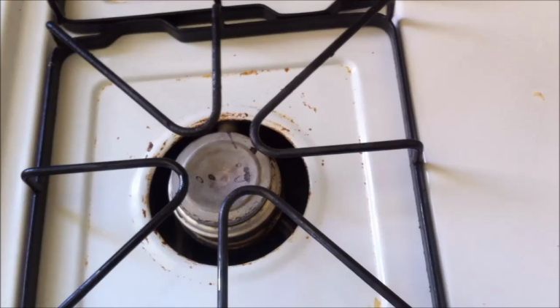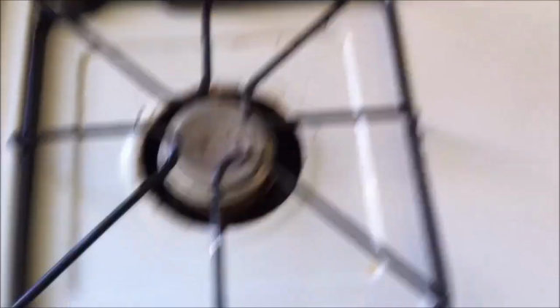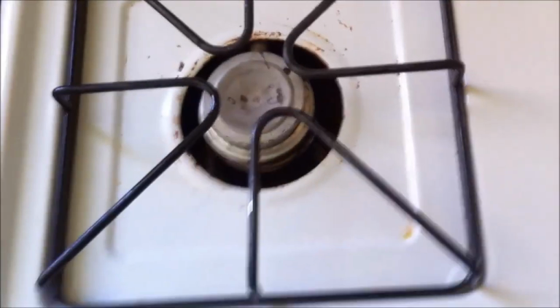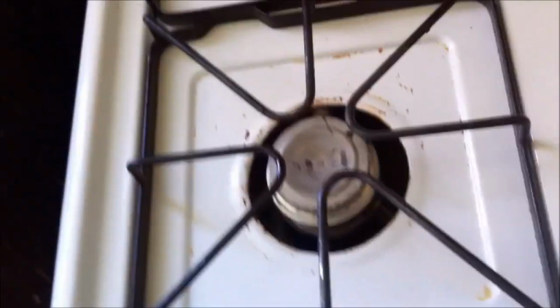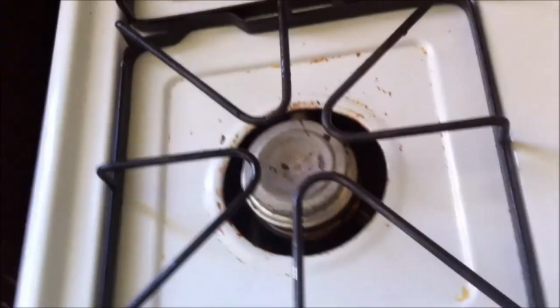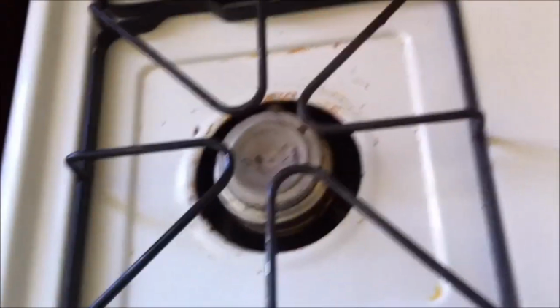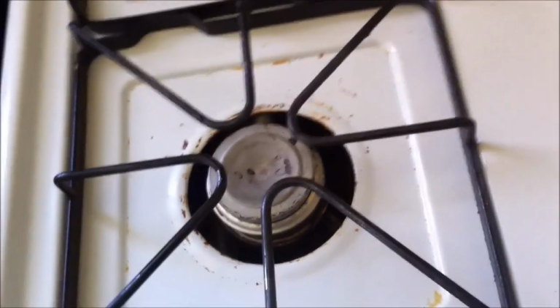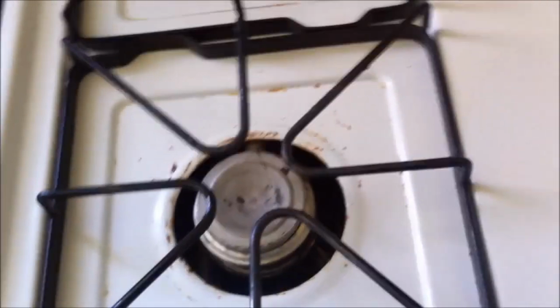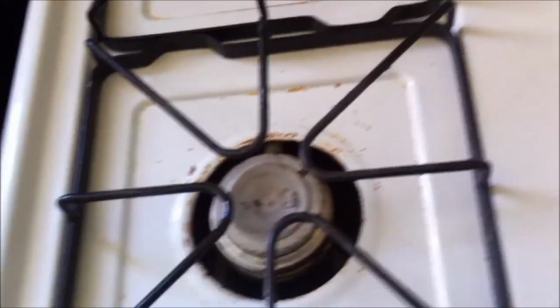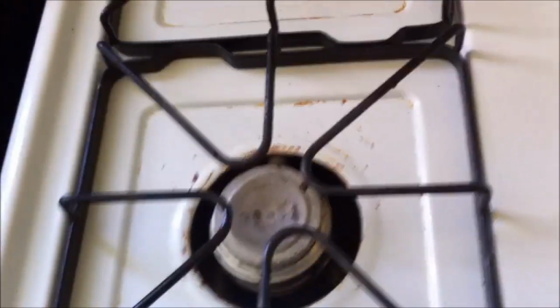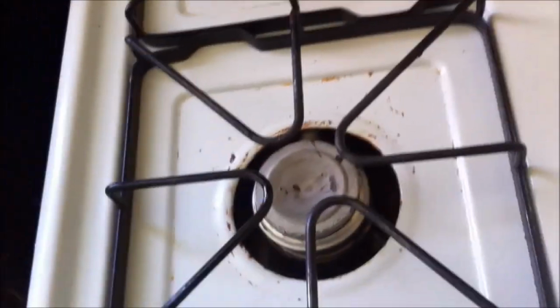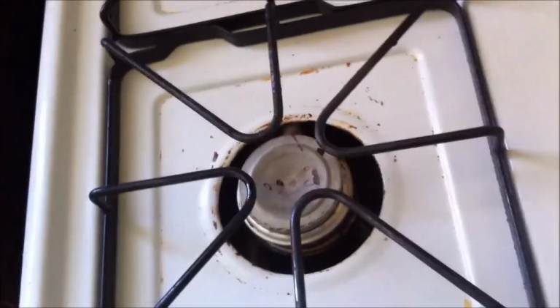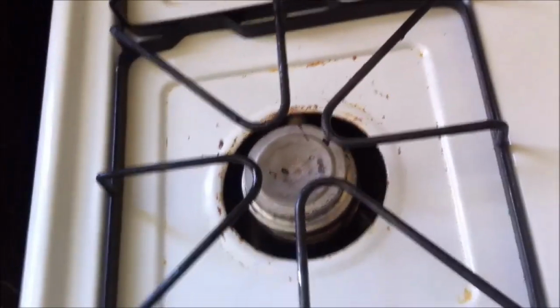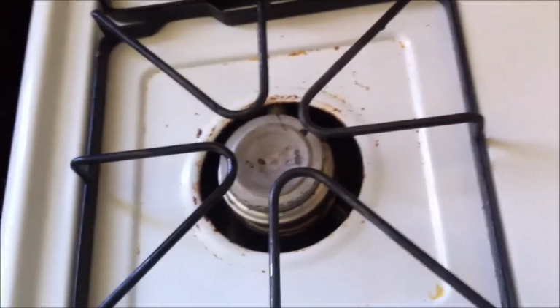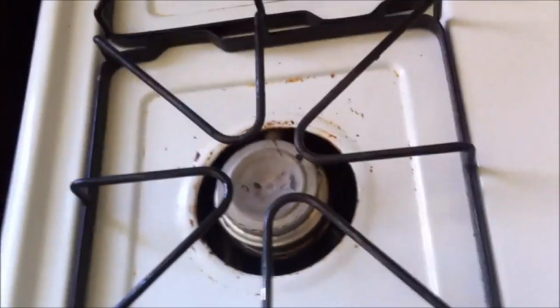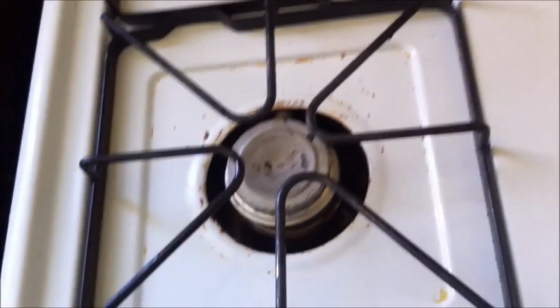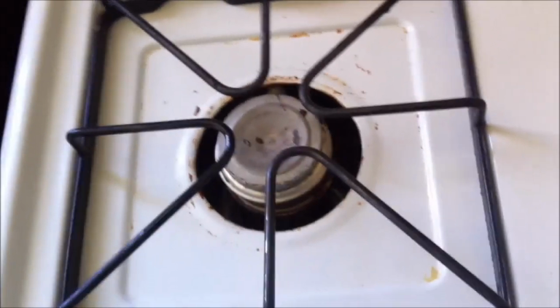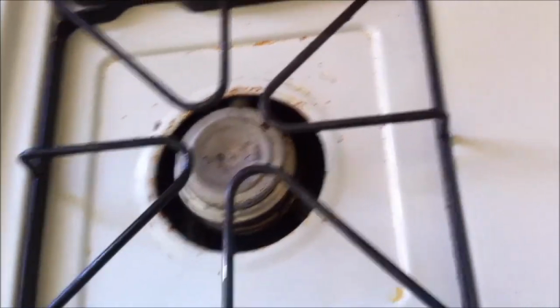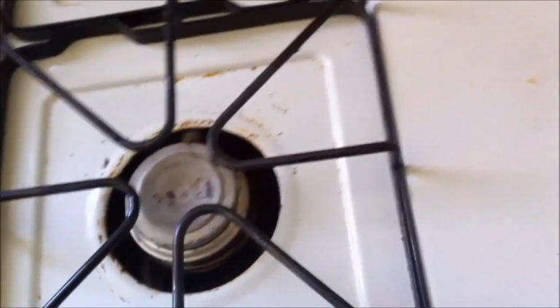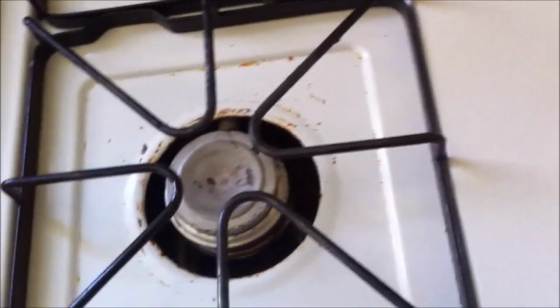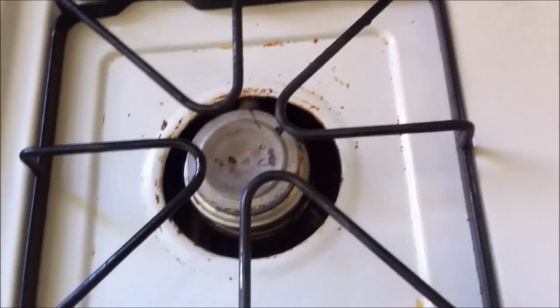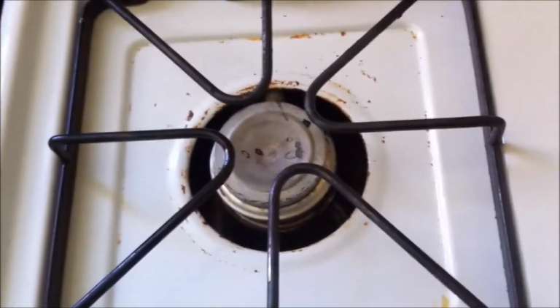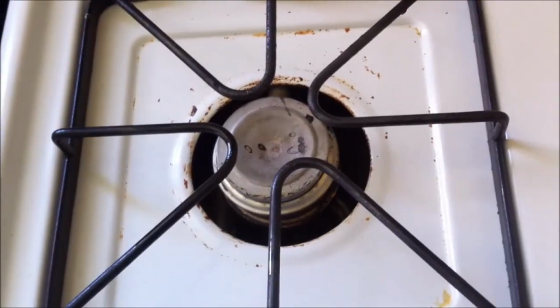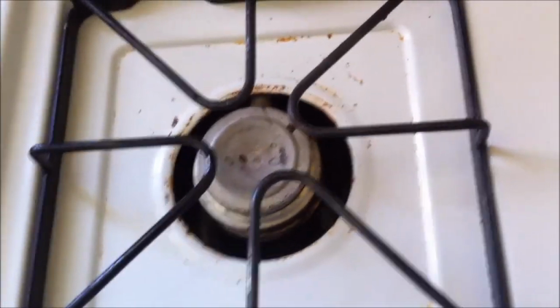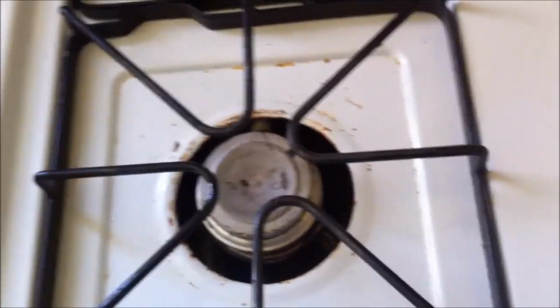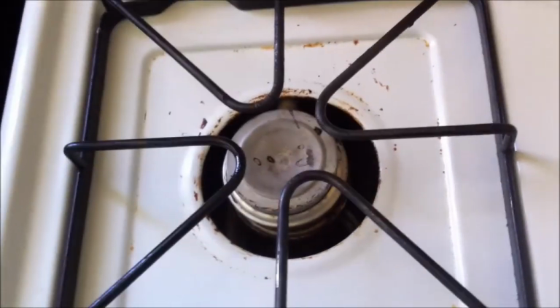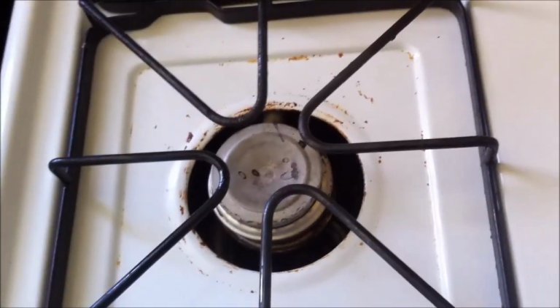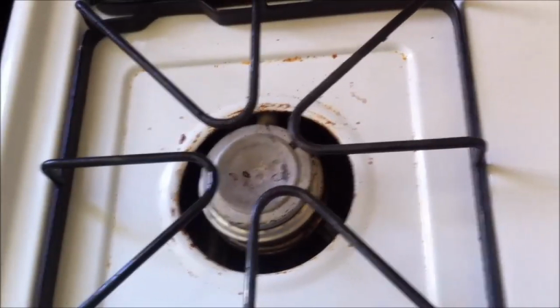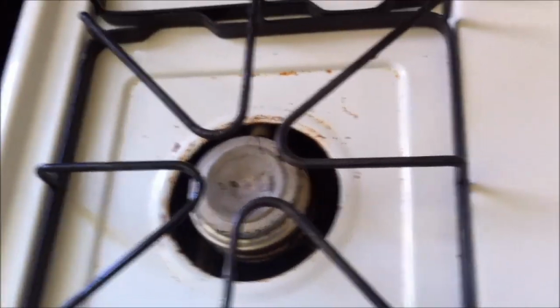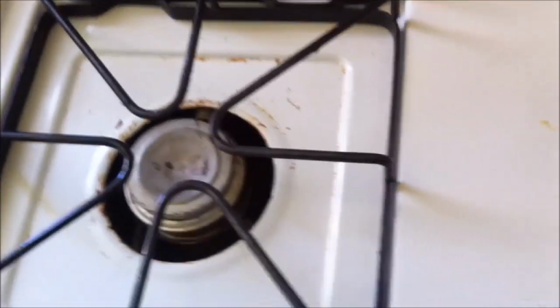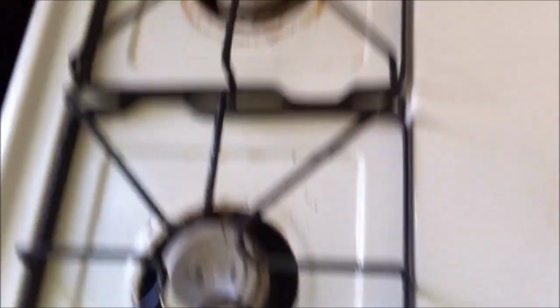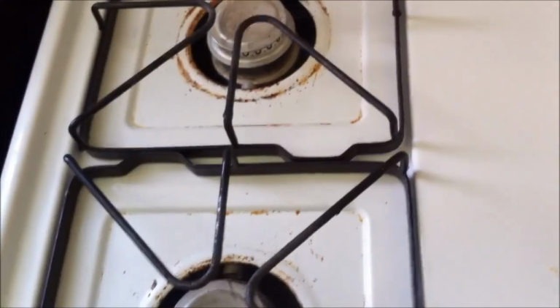Okay folks, I thought I would just do this real fast. What do you do? You boil something over, you clean the burners off, and it won't light. This is a gas stove.